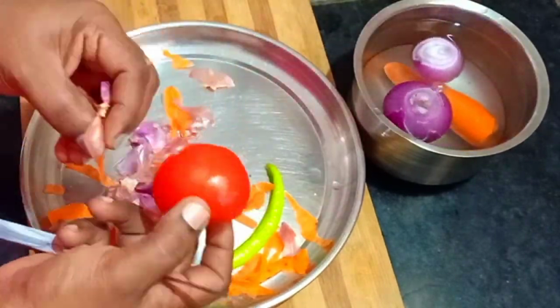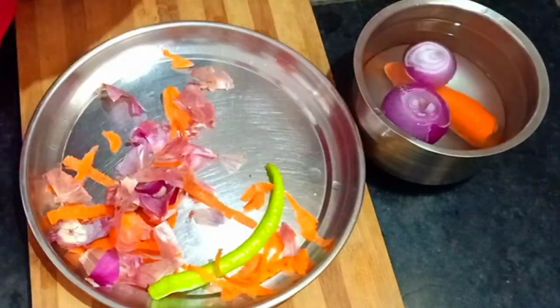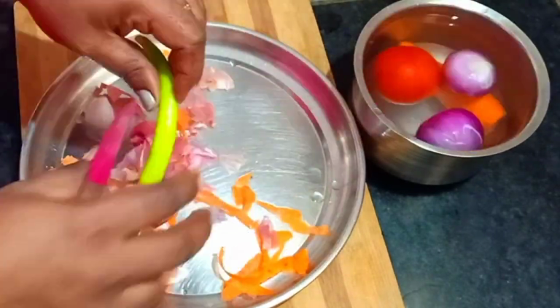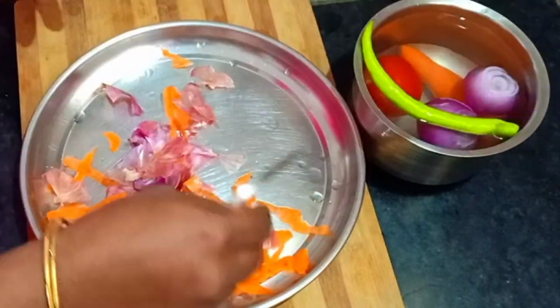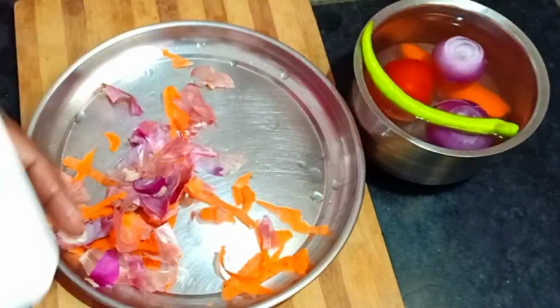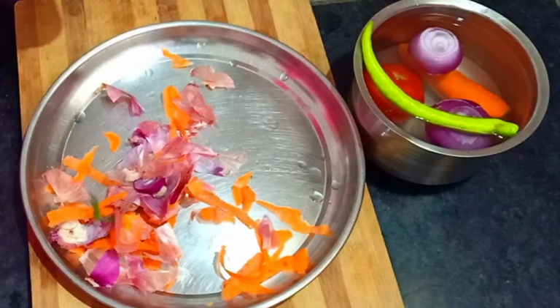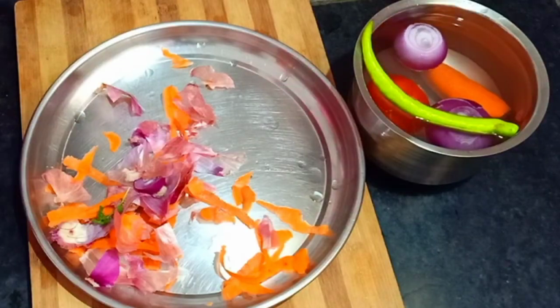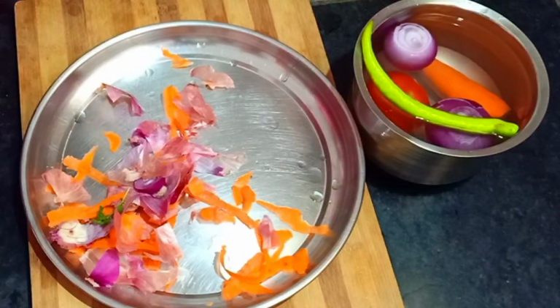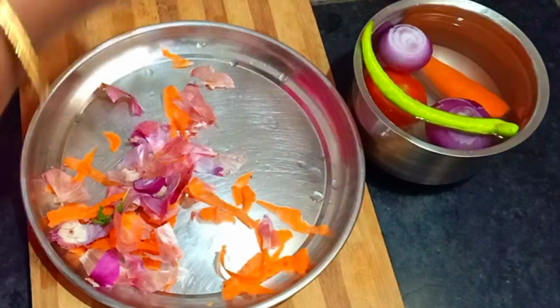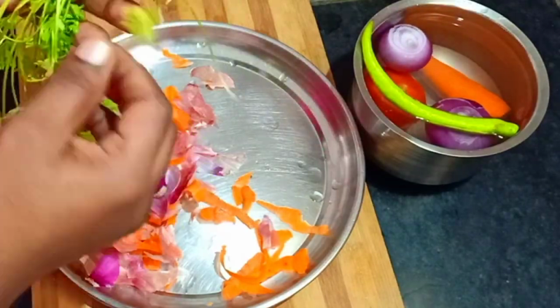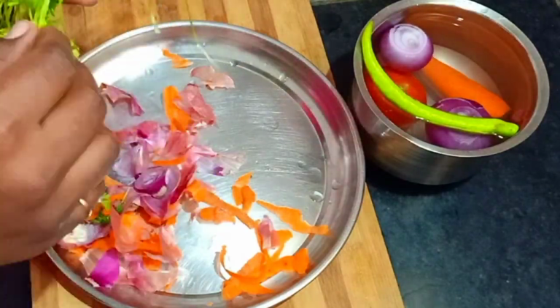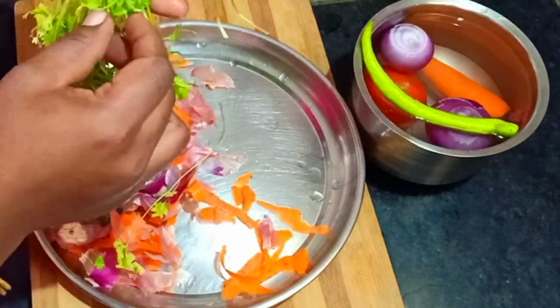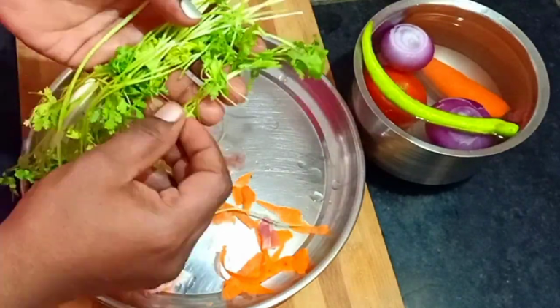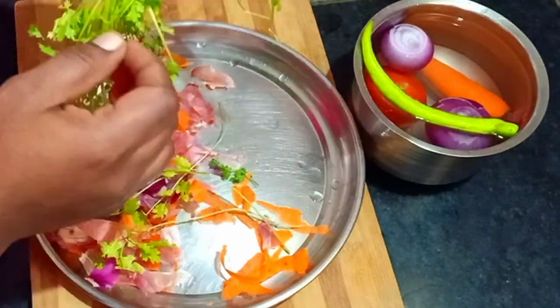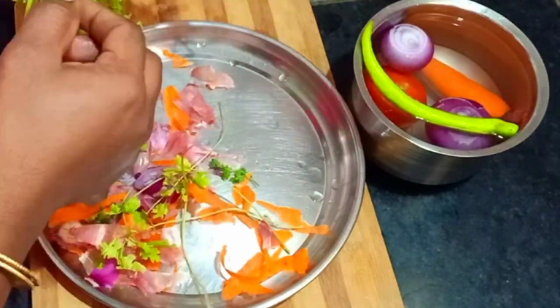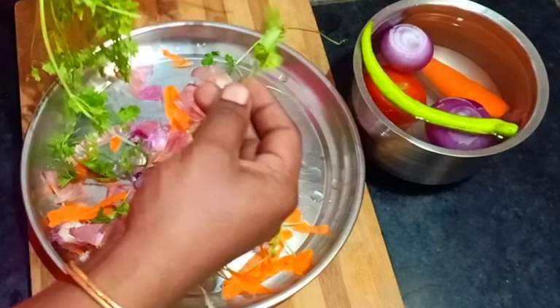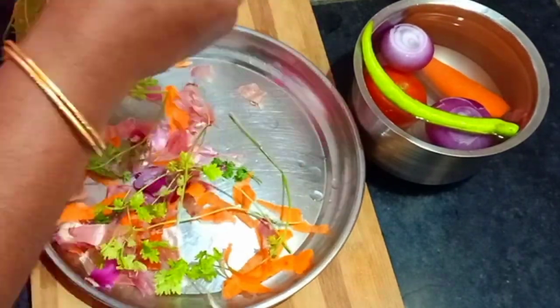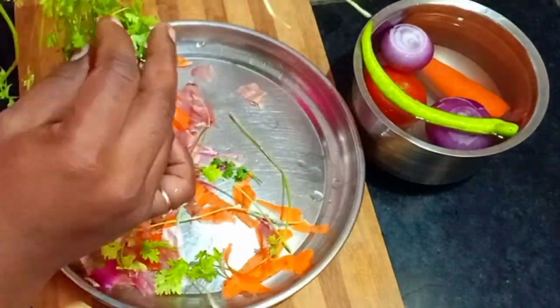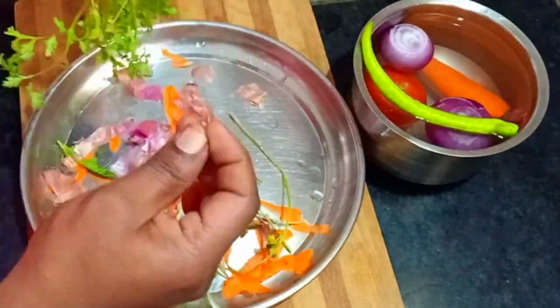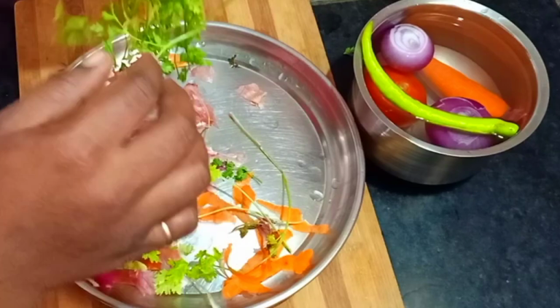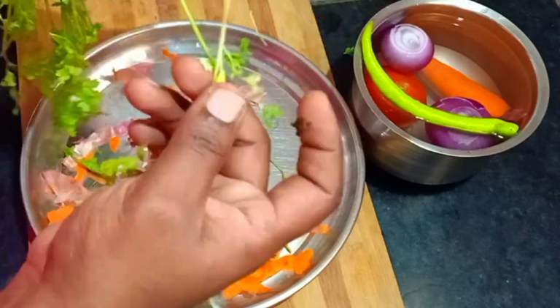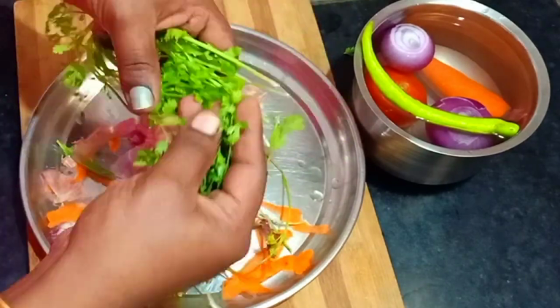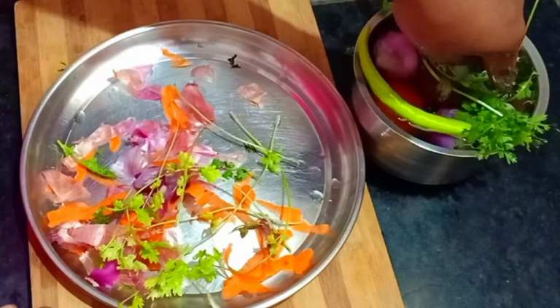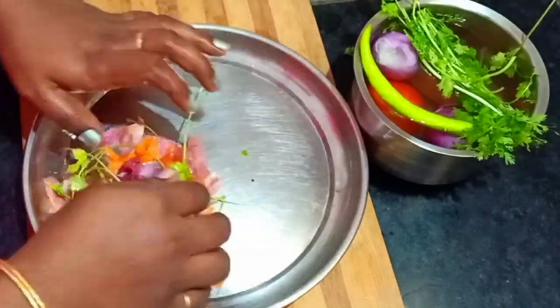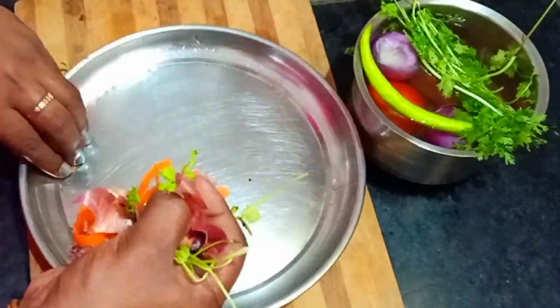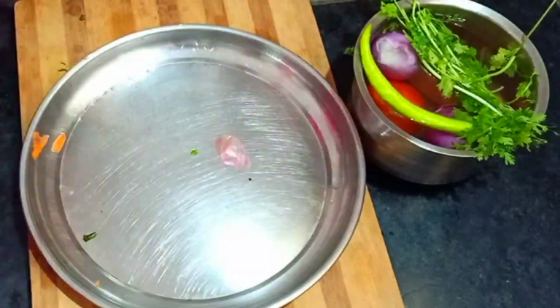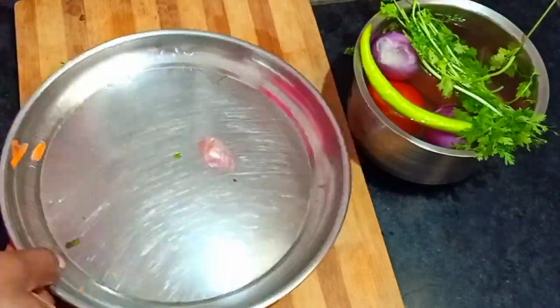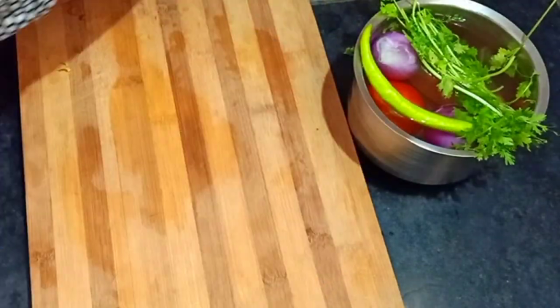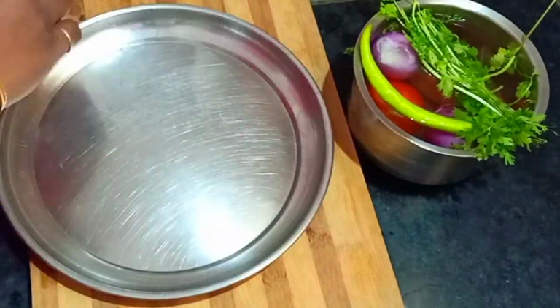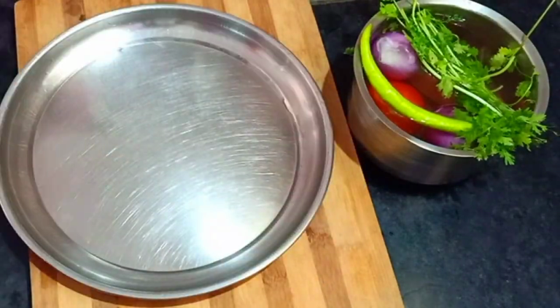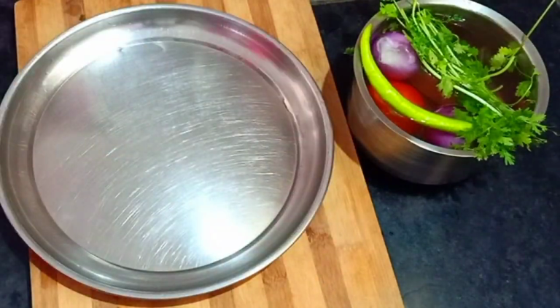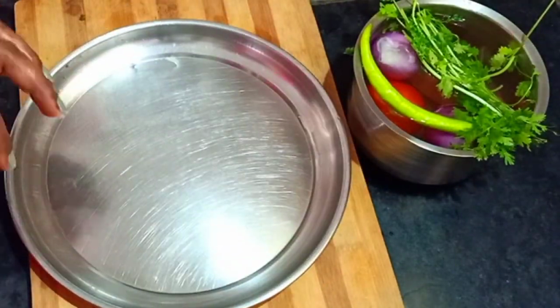First, I will take the carrot, I will take the tomato, and then cut the vegetables.